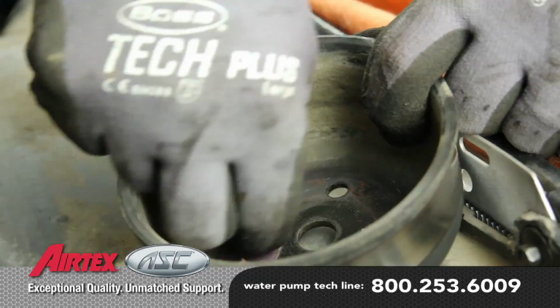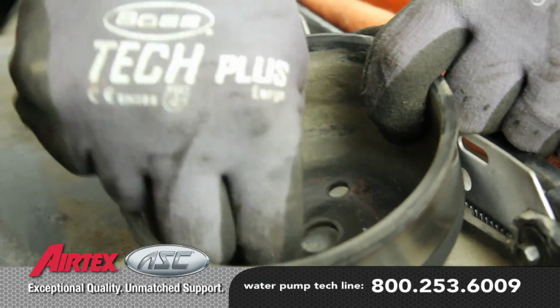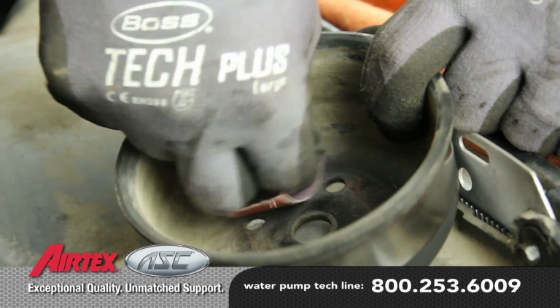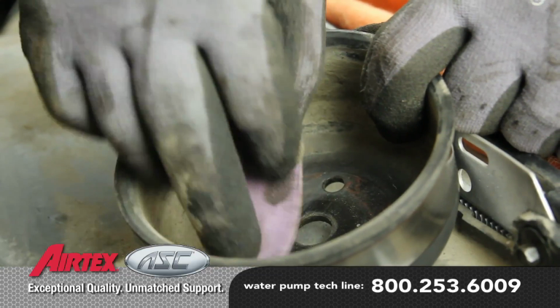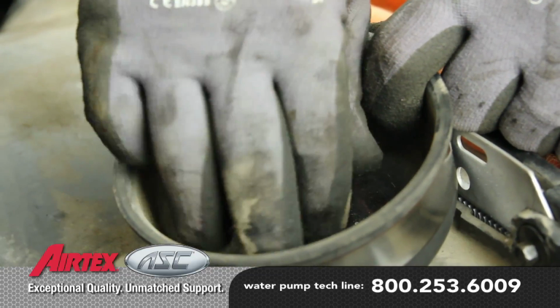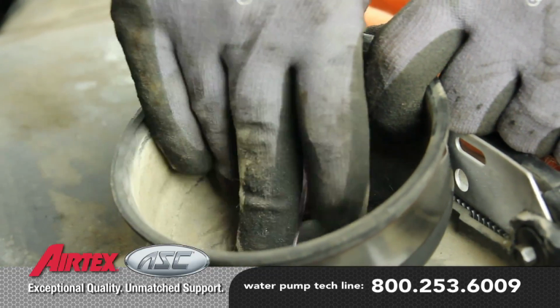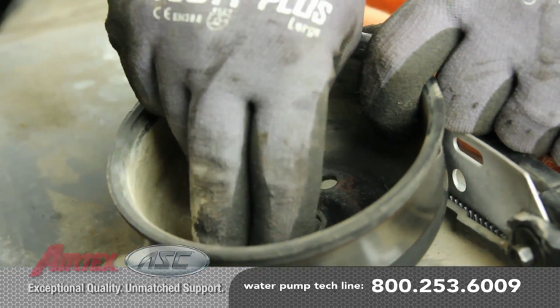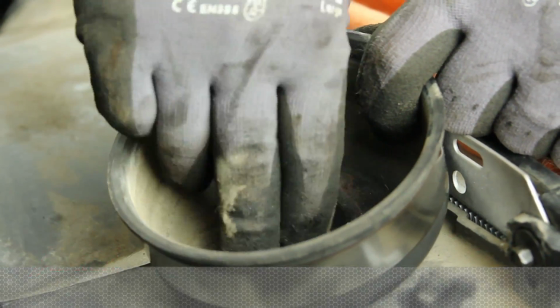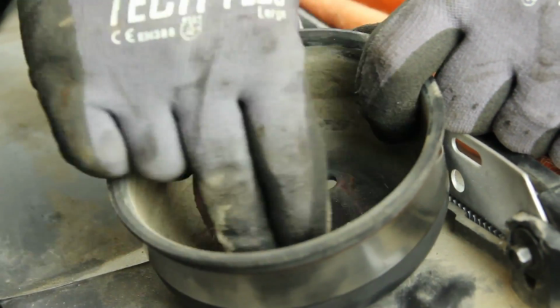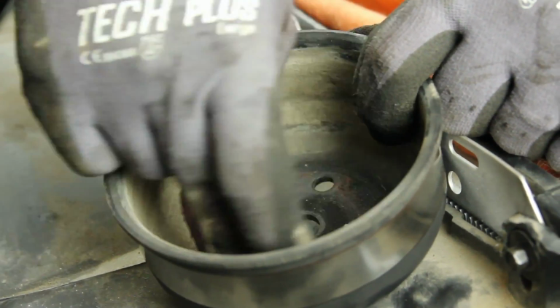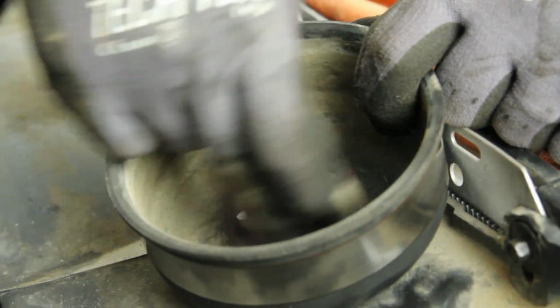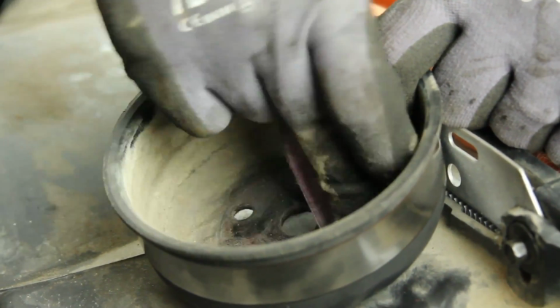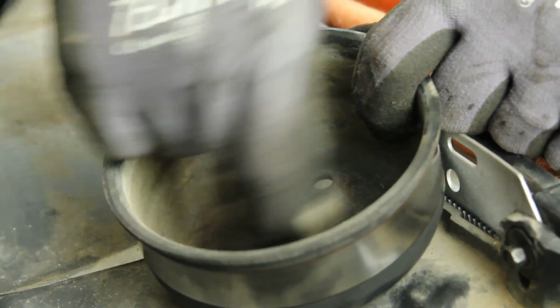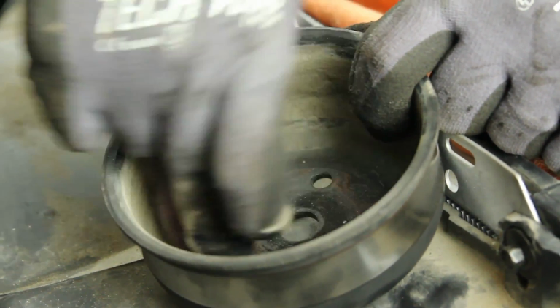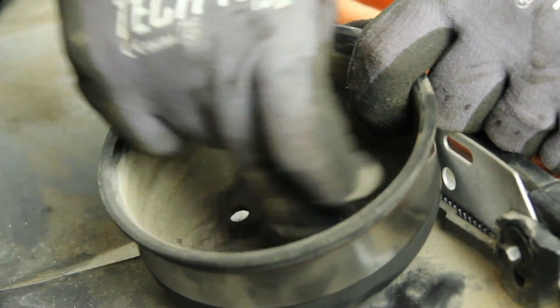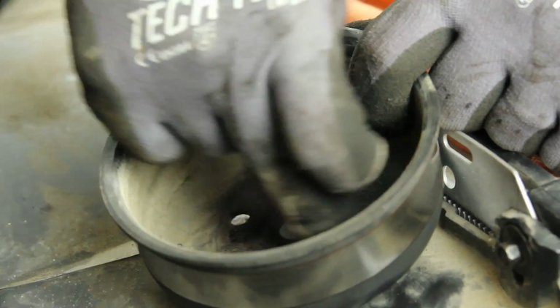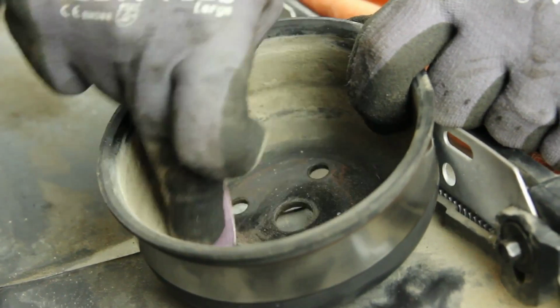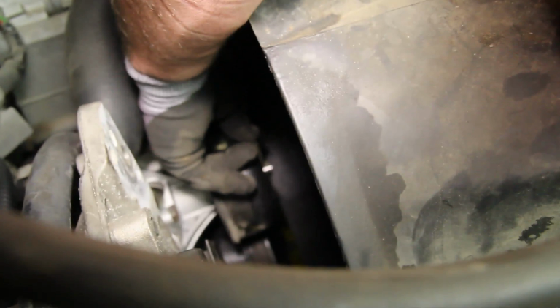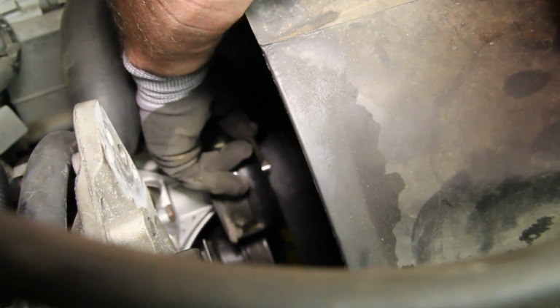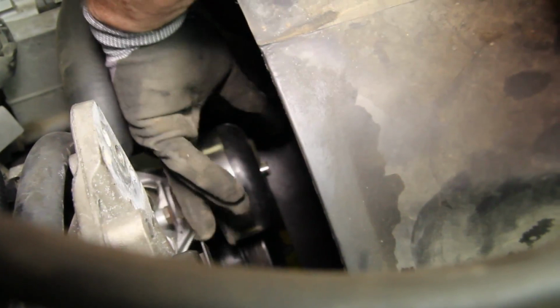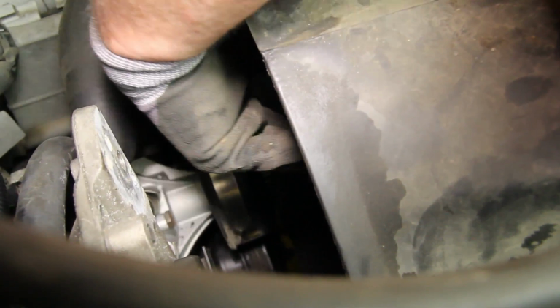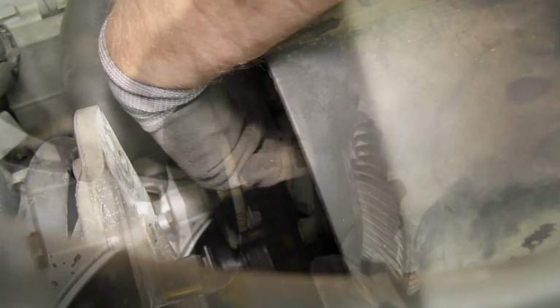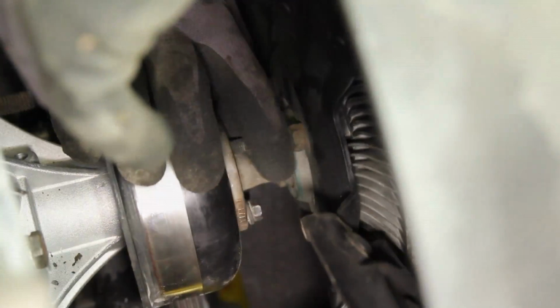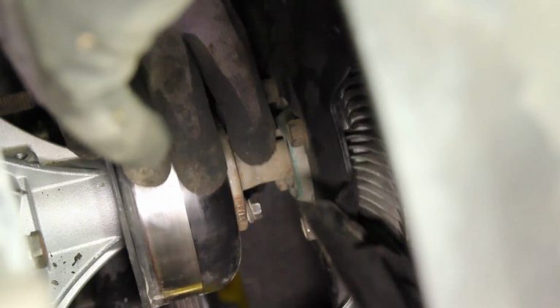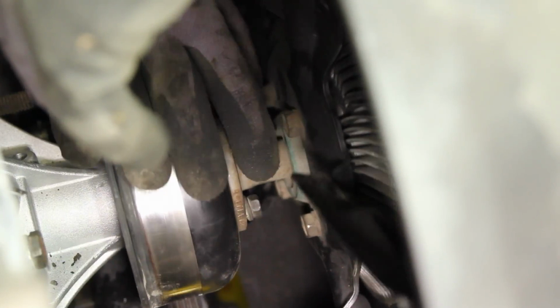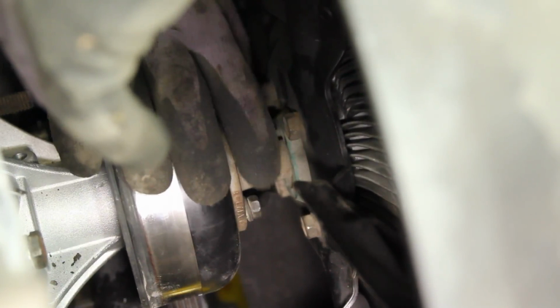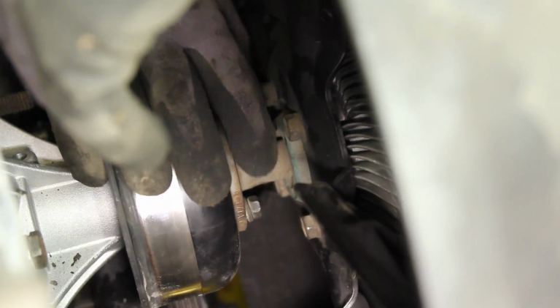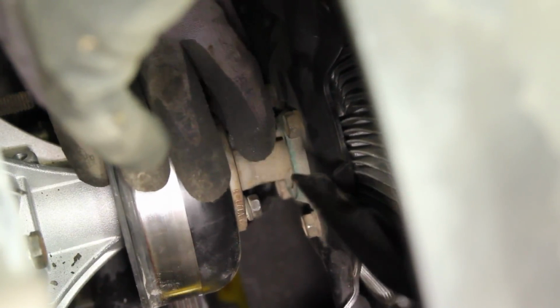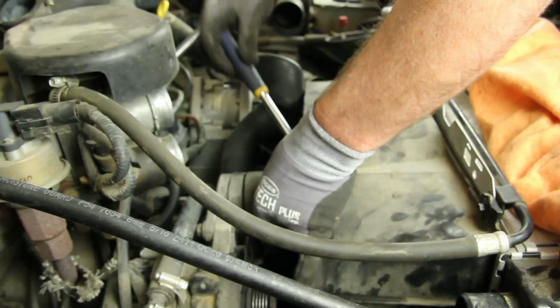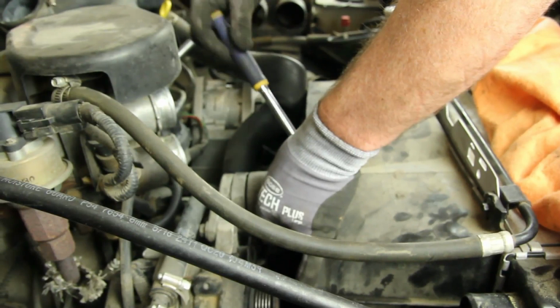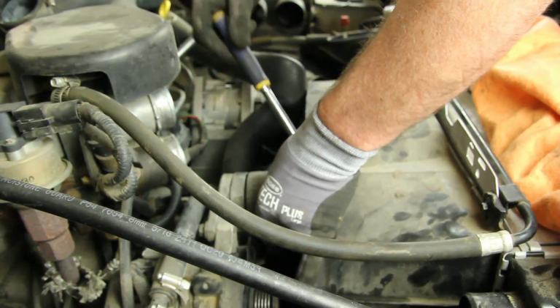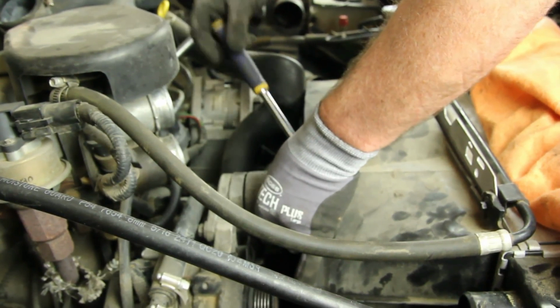Clean the inside surface of the water pump pulley. This will alleviate any imbalance condition that will cause premature pump failure. Install the pulley and fan onto the water pump, hand tightening the bolt. Reinstall the tensioner pulley.